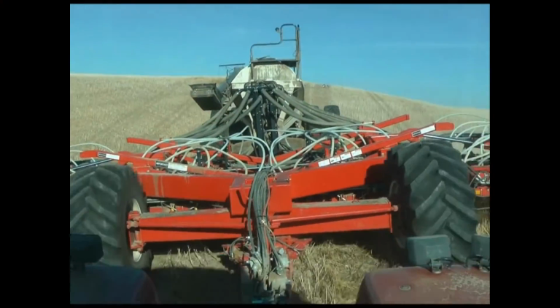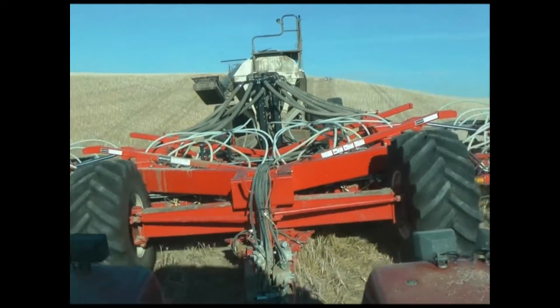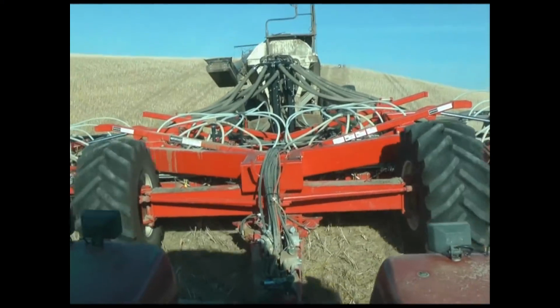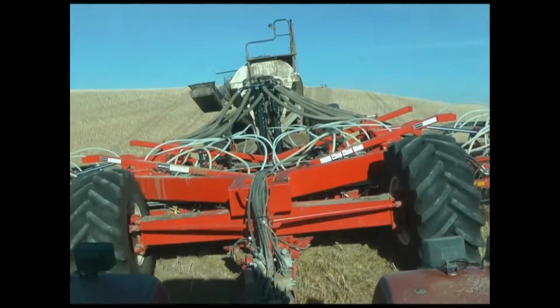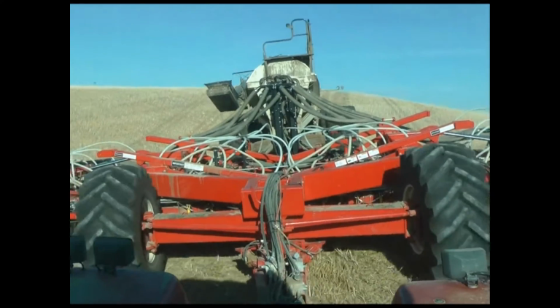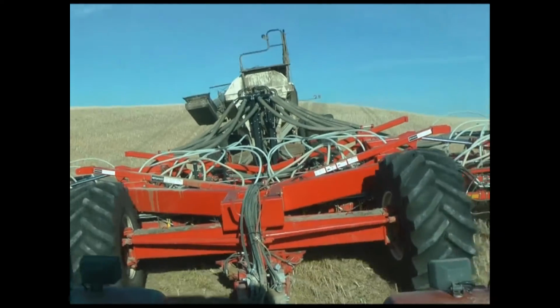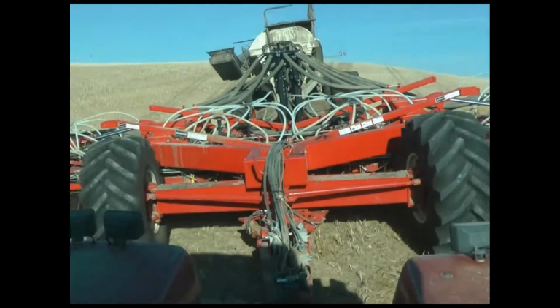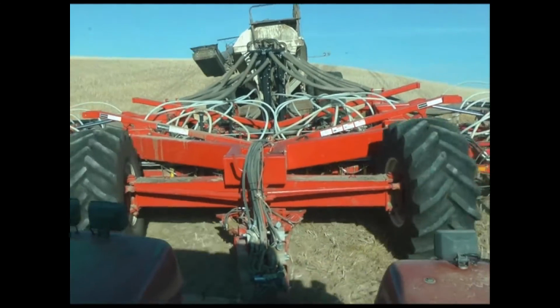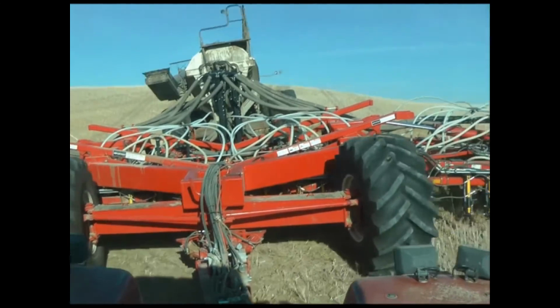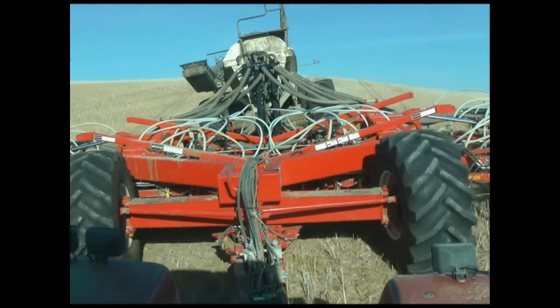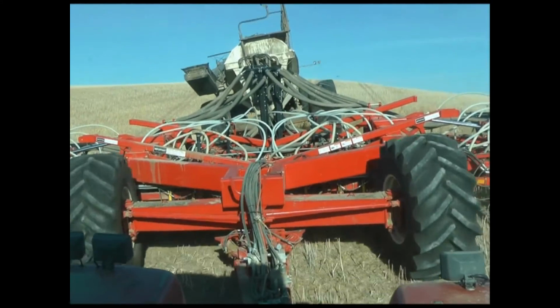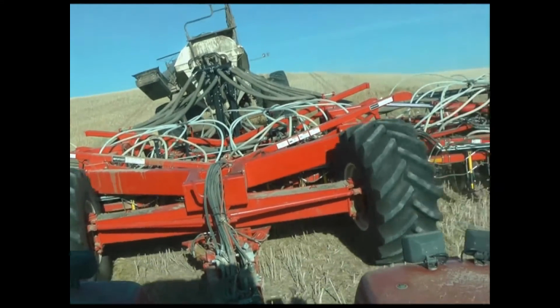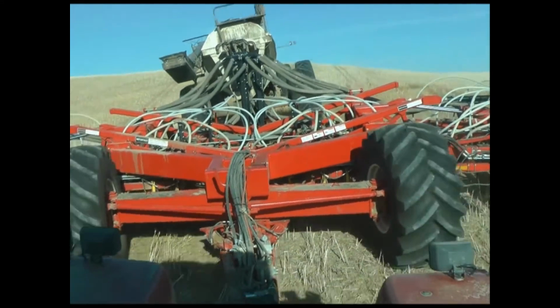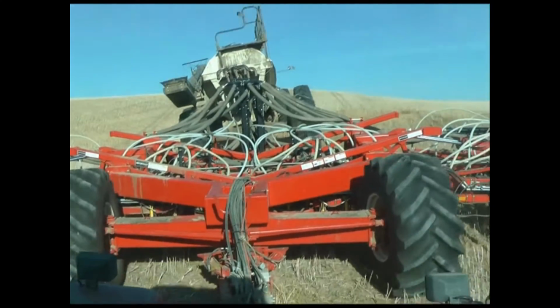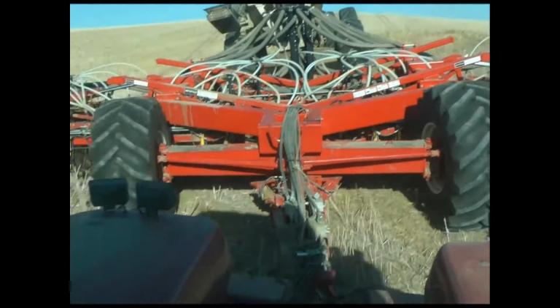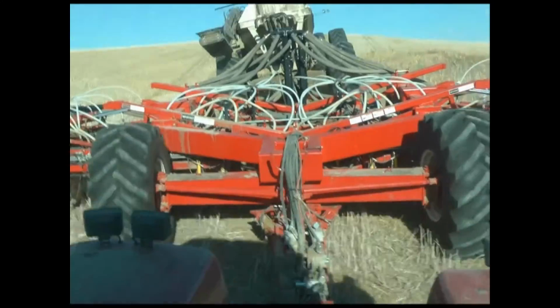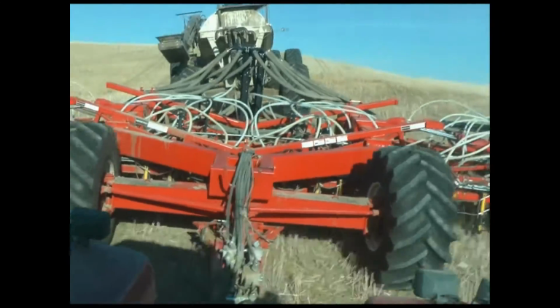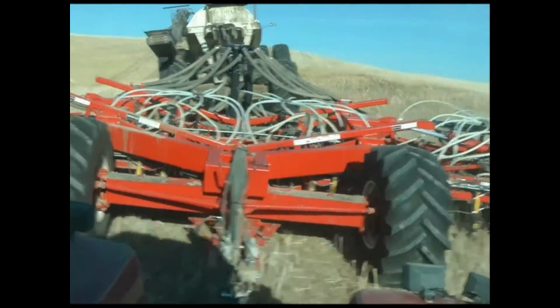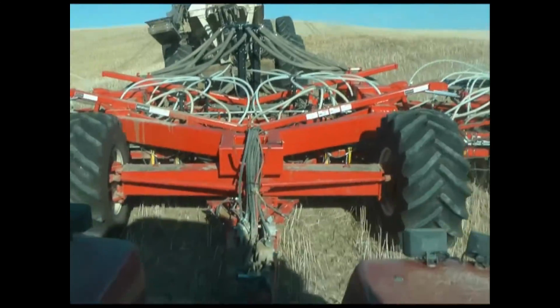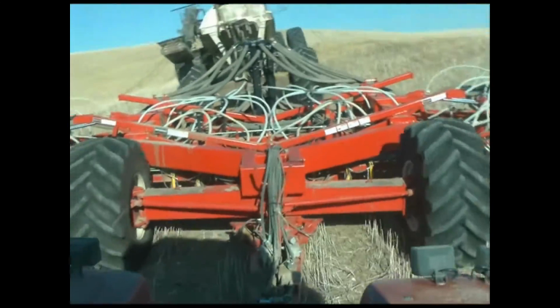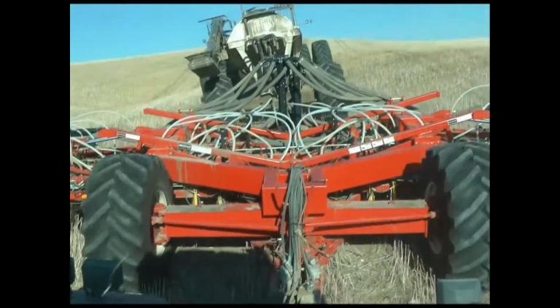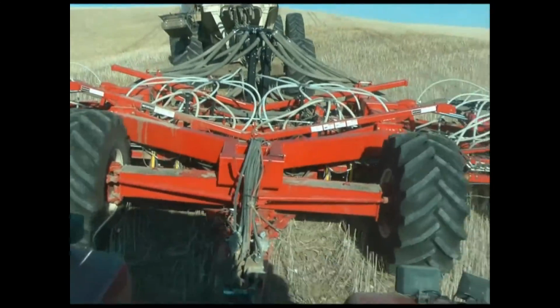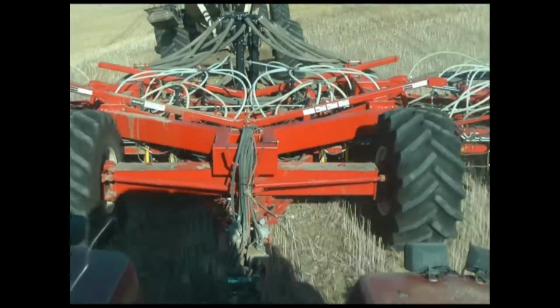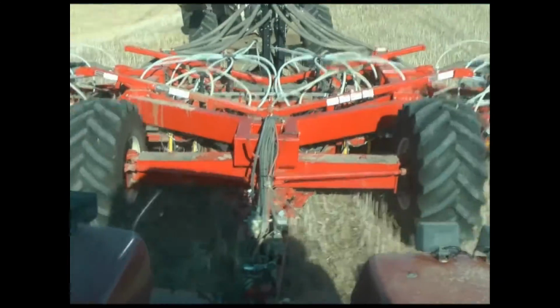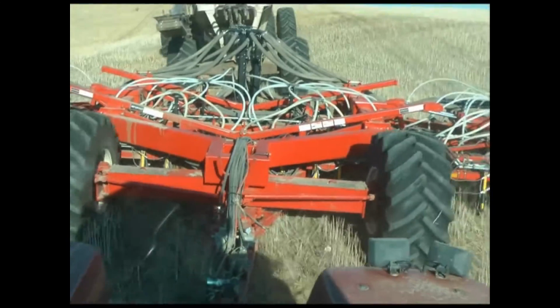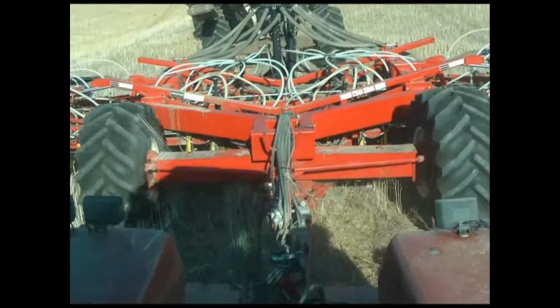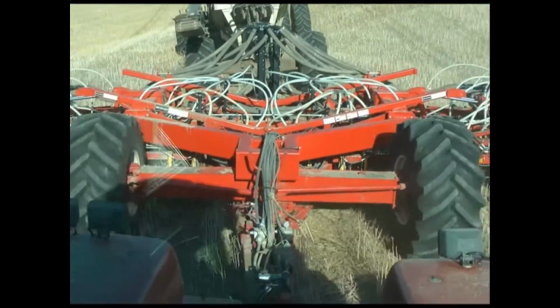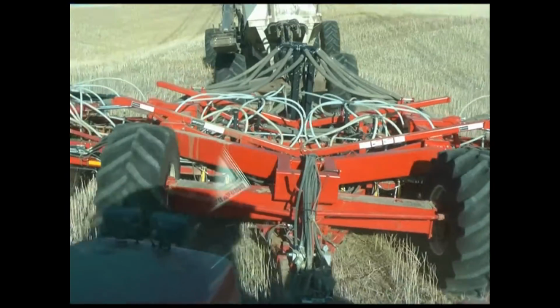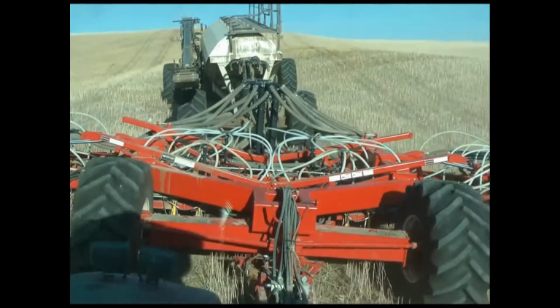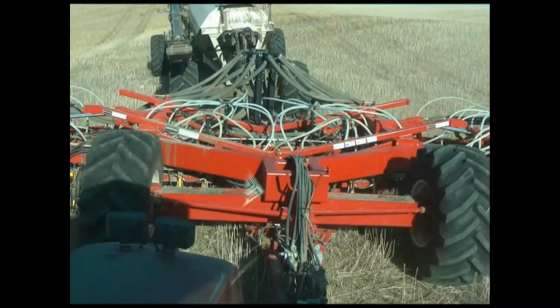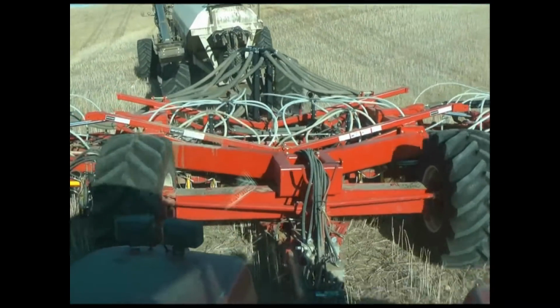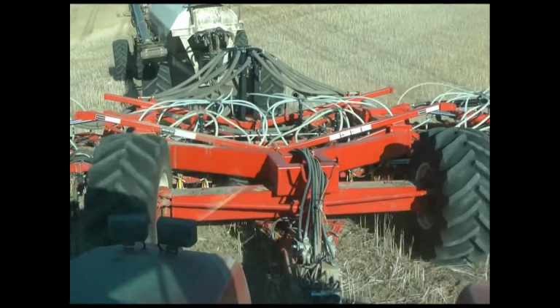When transporting over hilly roads or seating in challenging terrain, getting on the brakes in time can be difficult. It is a challenge to manually apply the air seeder brakes while performing all the other necessary actions when turning an air seeder around on a downward slope.